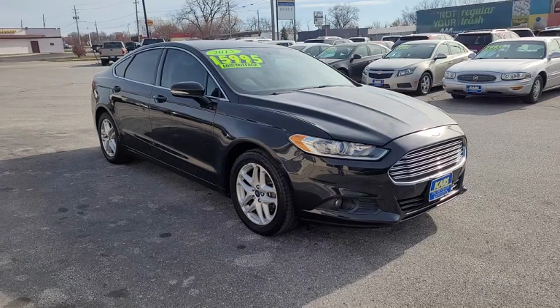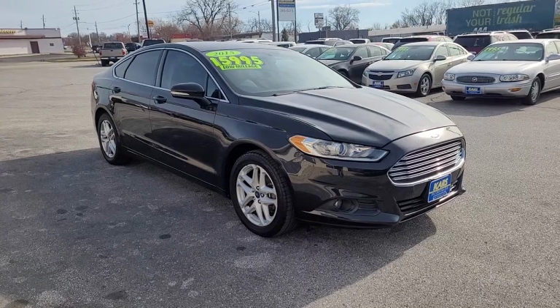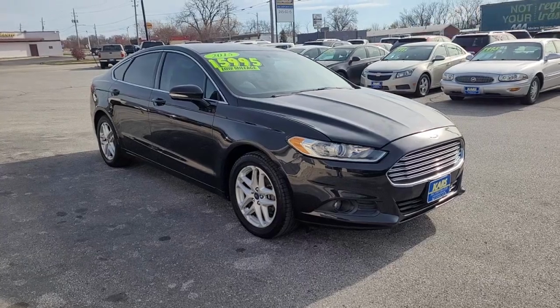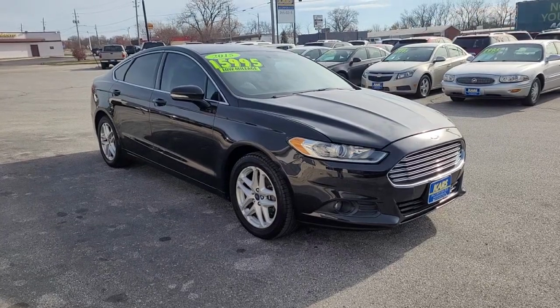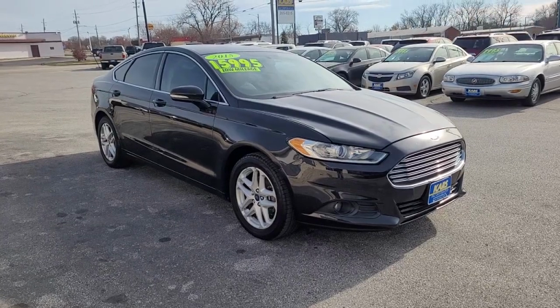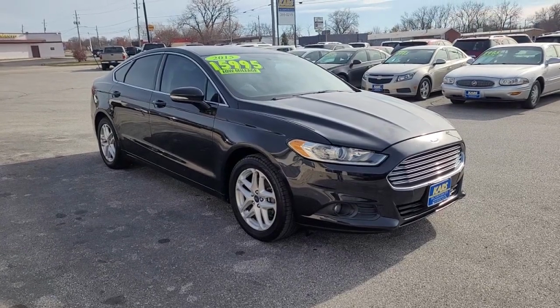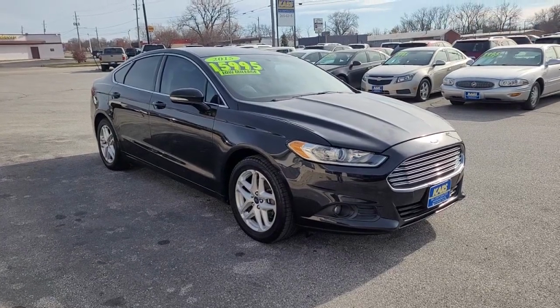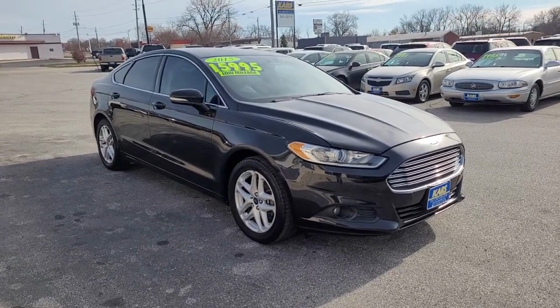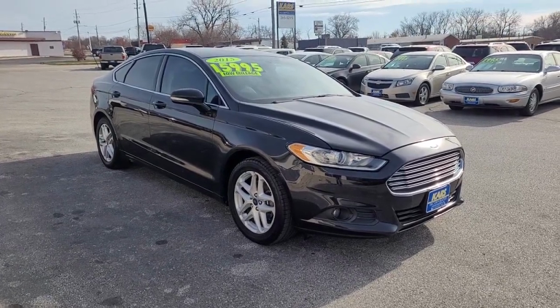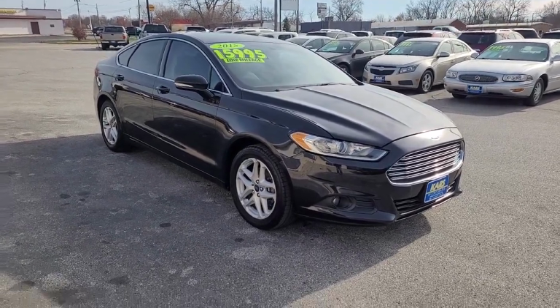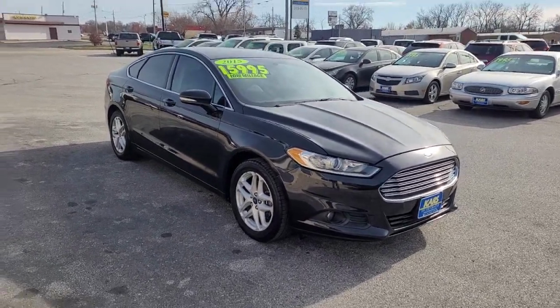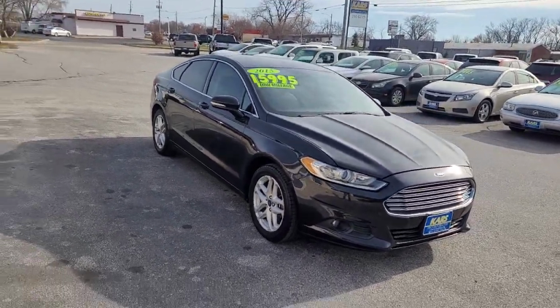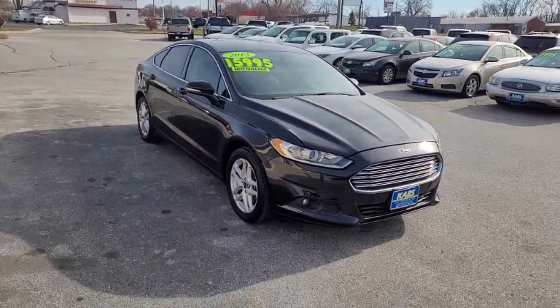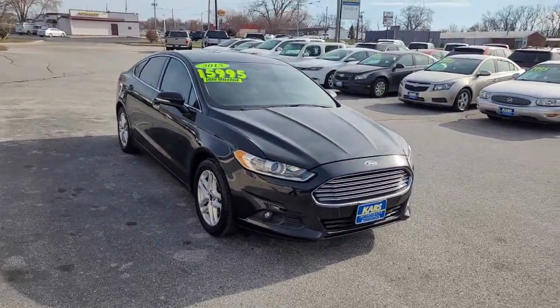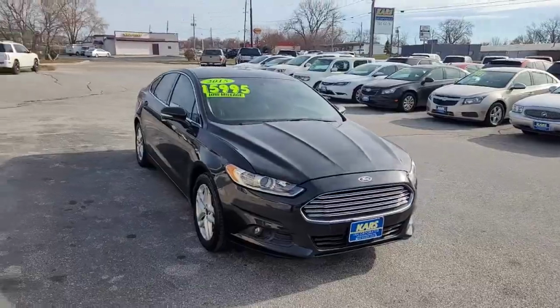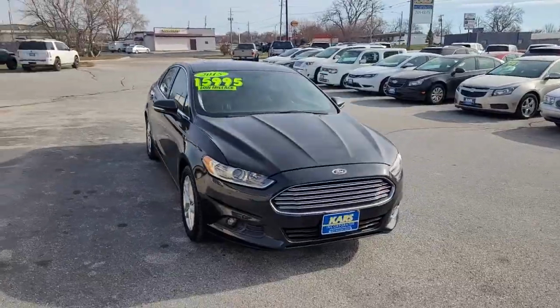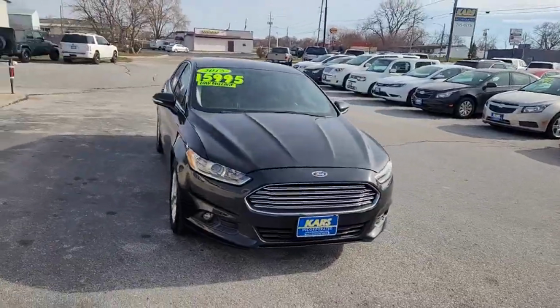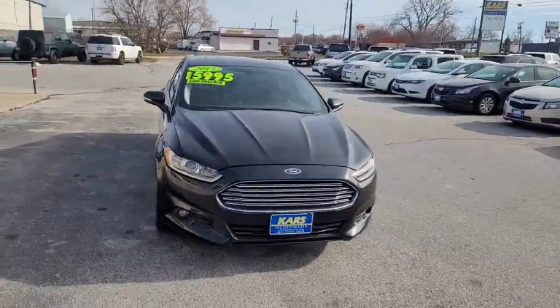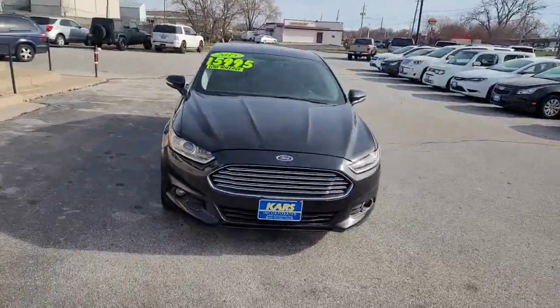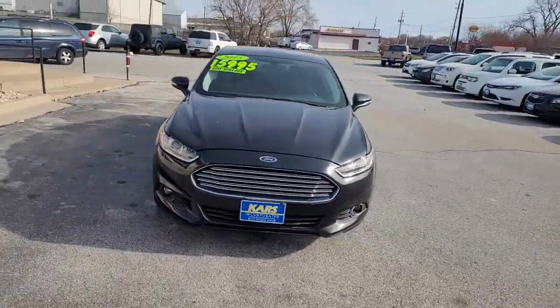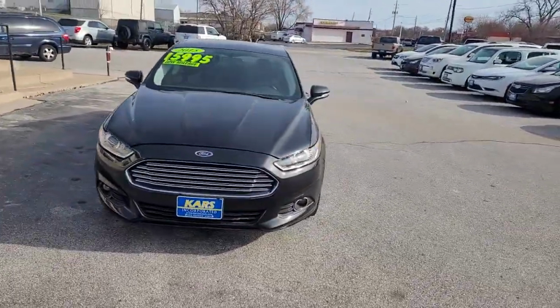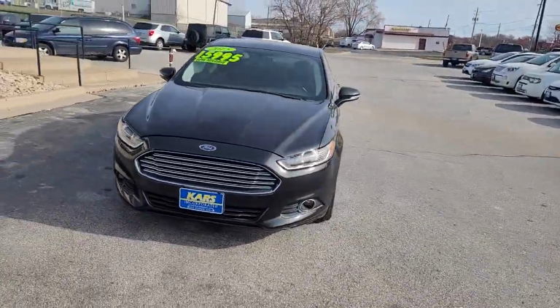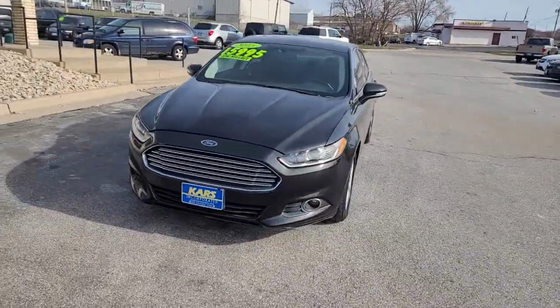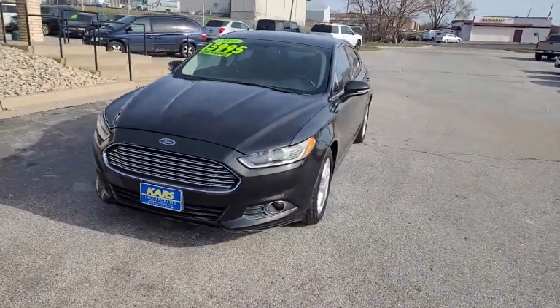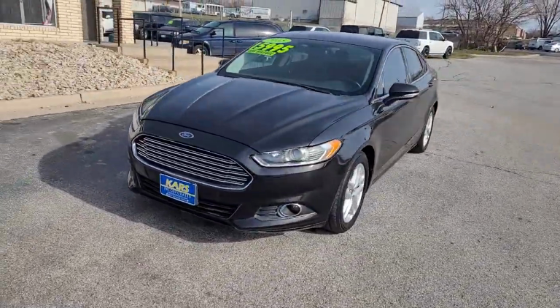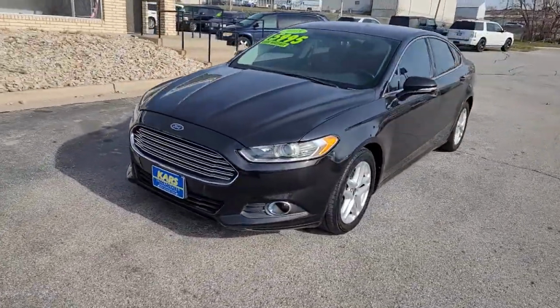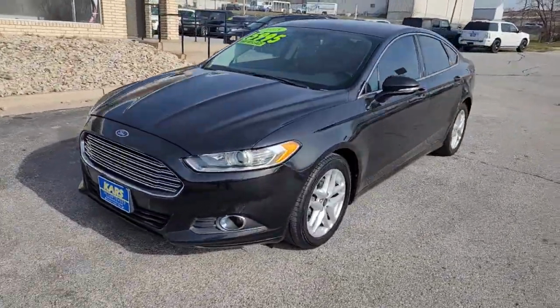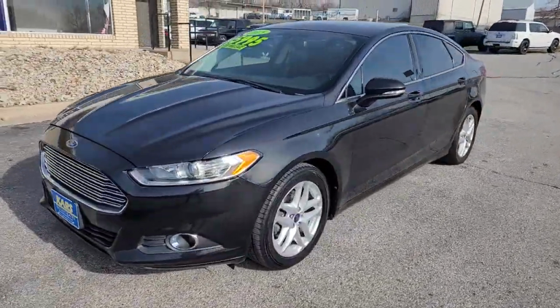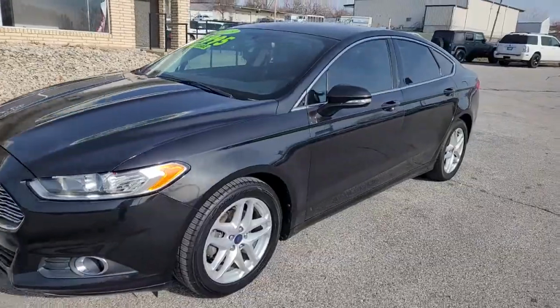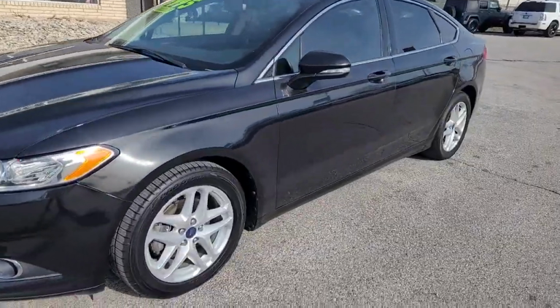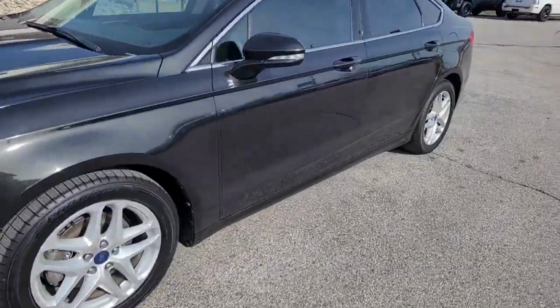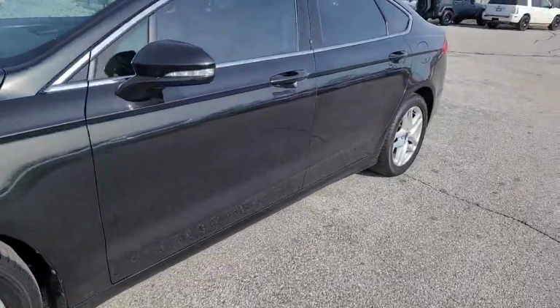Introducing the 2014 Ford Fusion. This vehicle still has fewer than 80,000 miles on the clock, so it won't last long. Take a closer look at this comfortable, stylish Fusion.